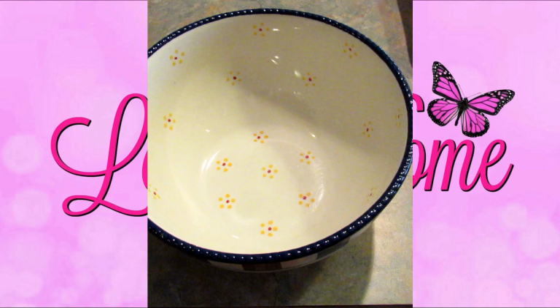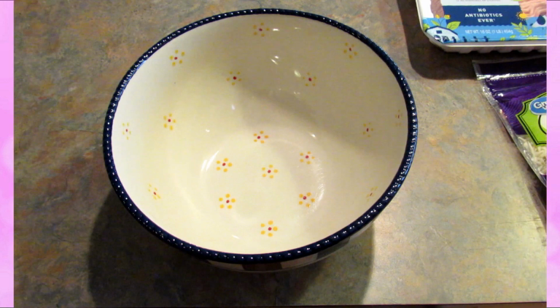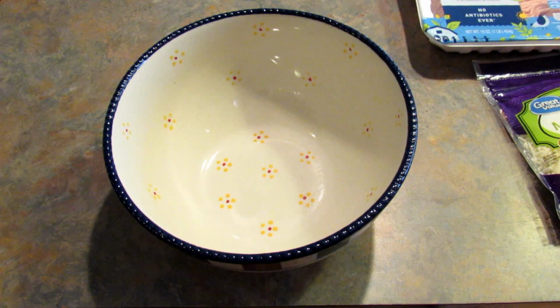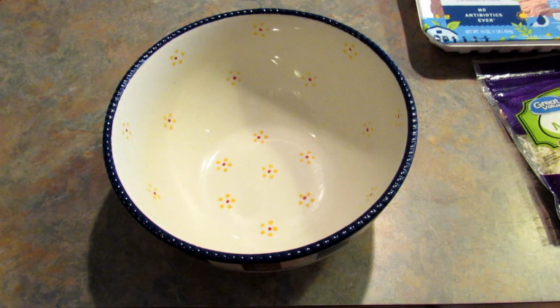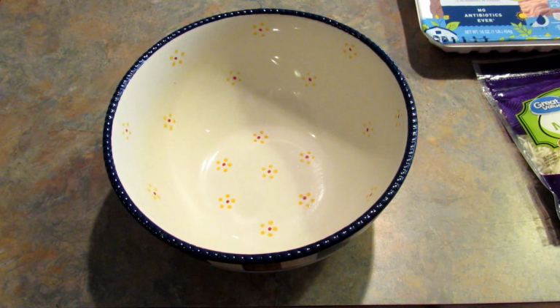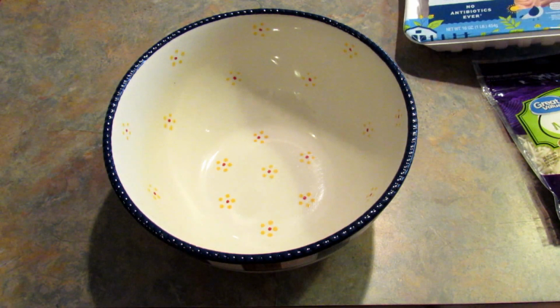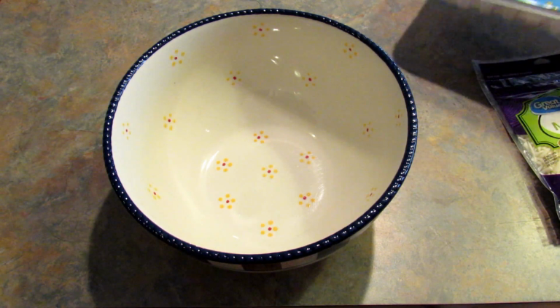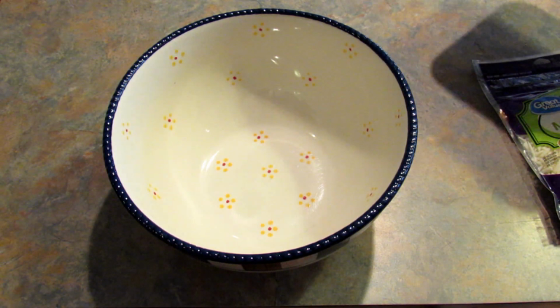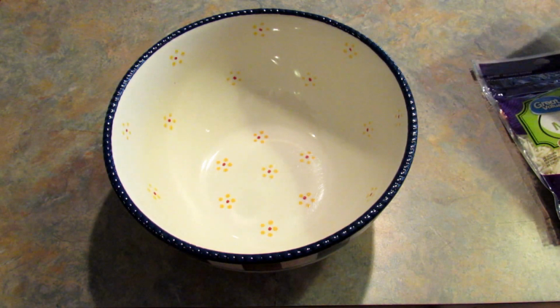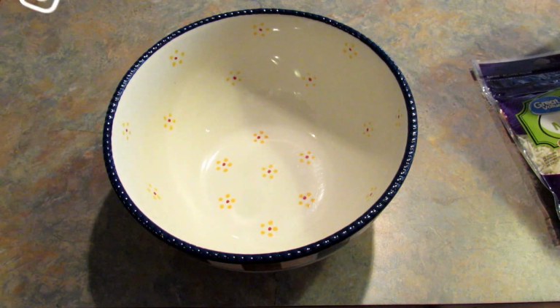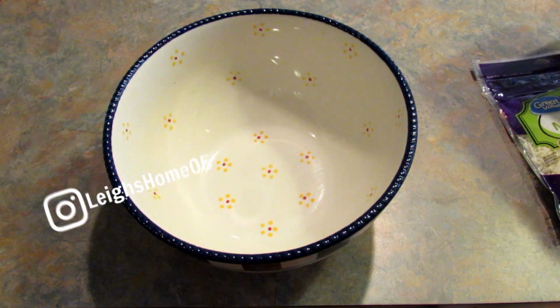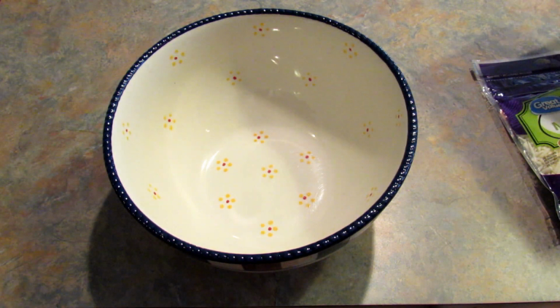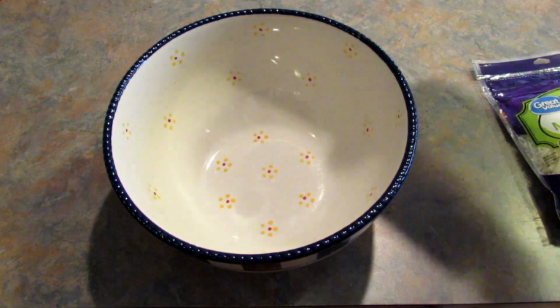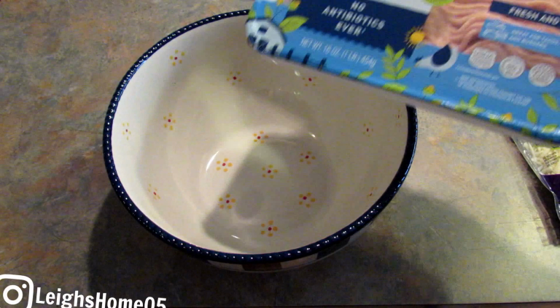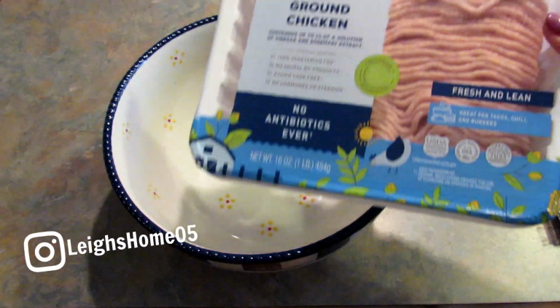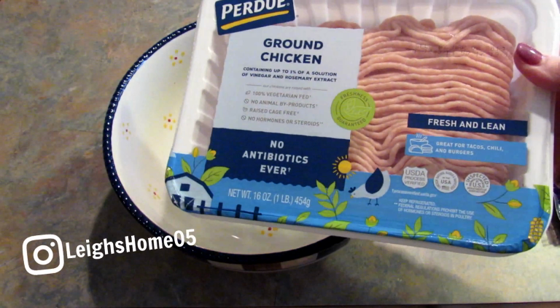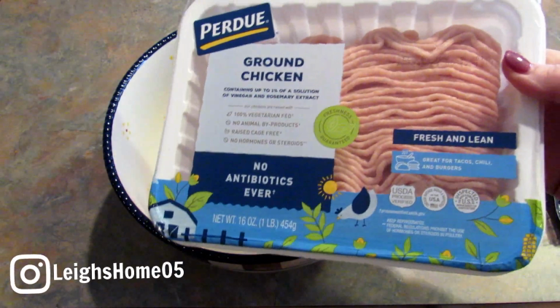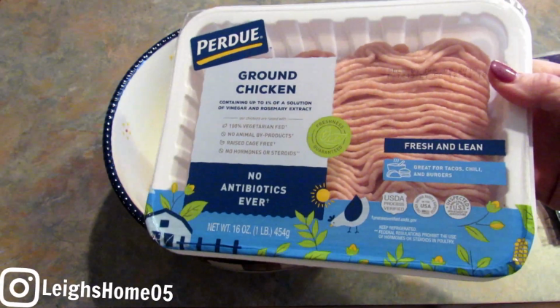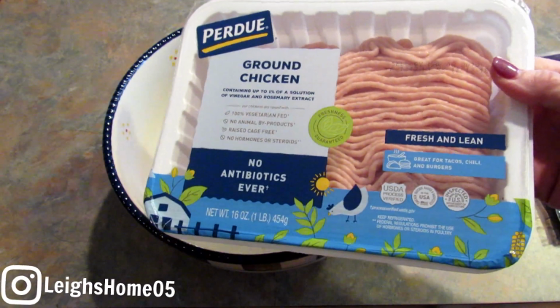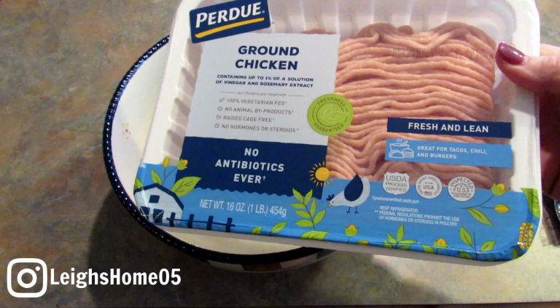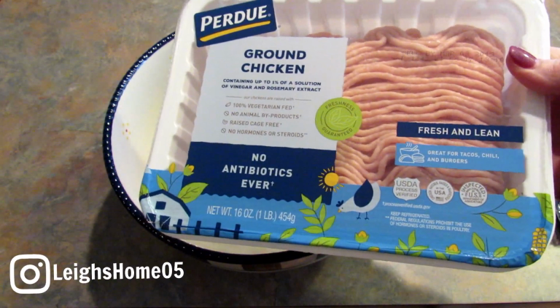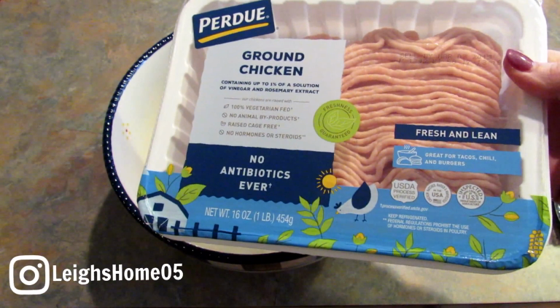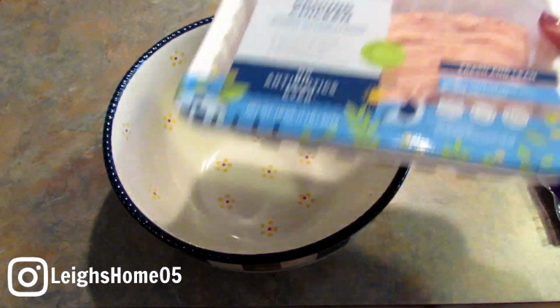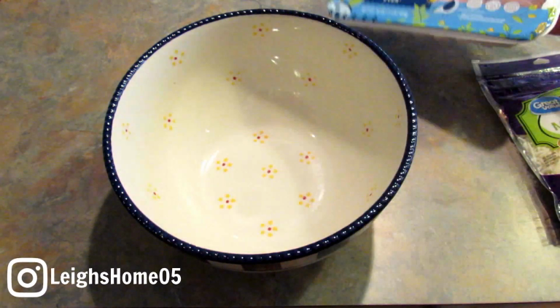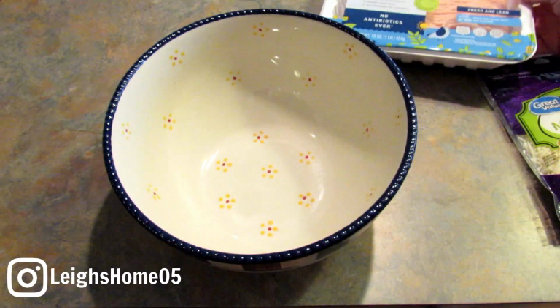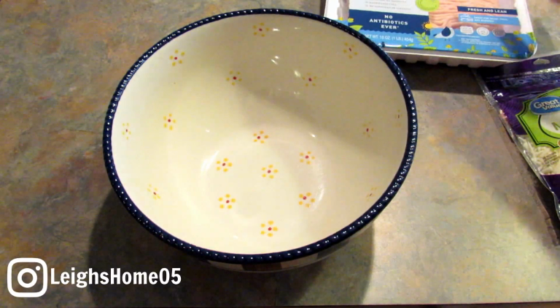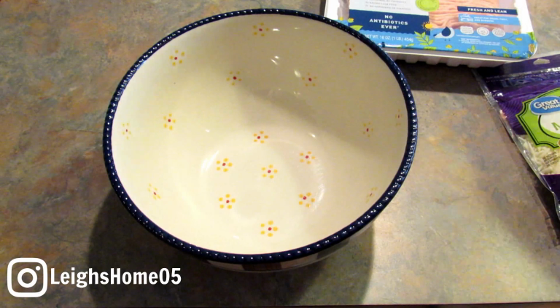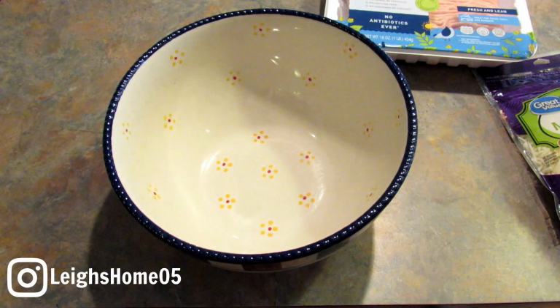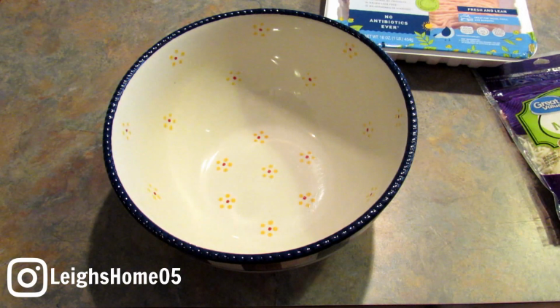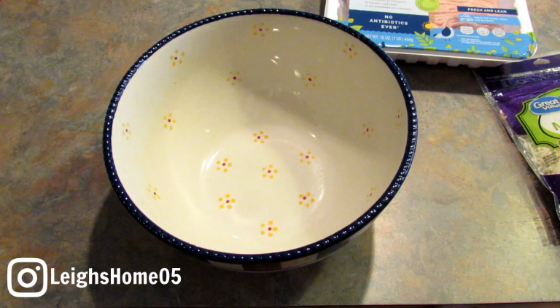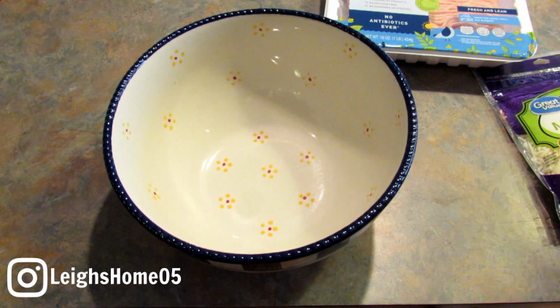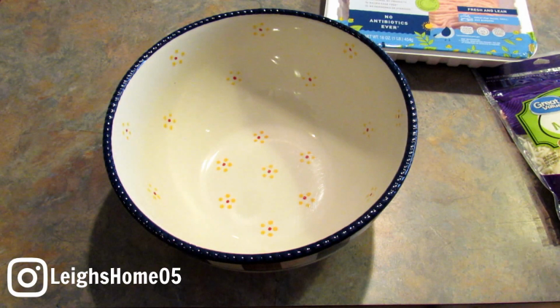Hey guys, it's Leigh and today I'm going to be making a low-carb pizza crust using ground chicken. You heard that right, ground chicken. It's delicious, it's easy to do, and it's low carb.